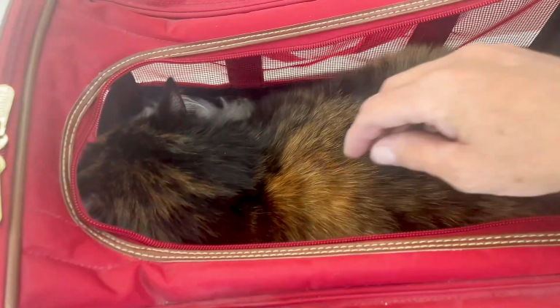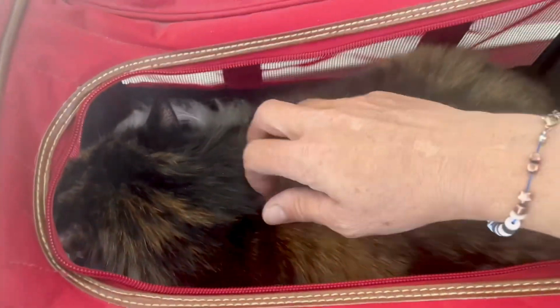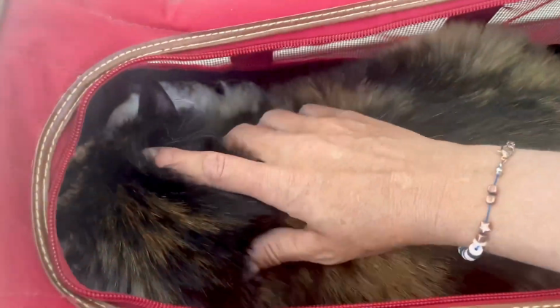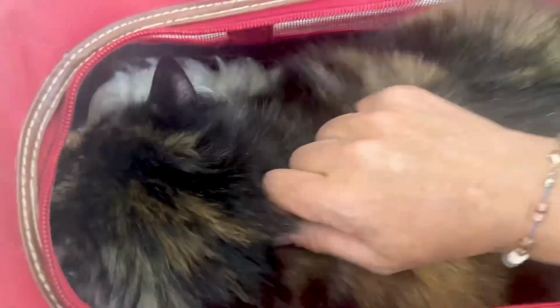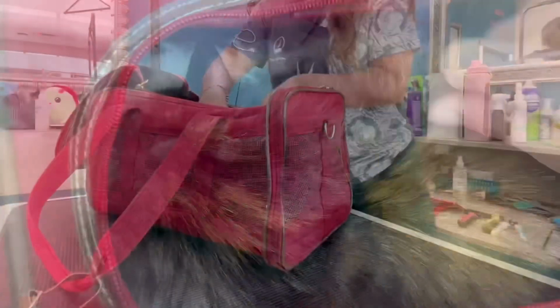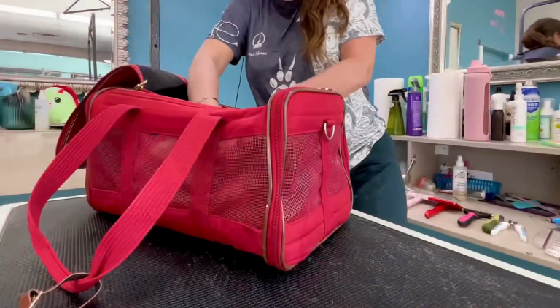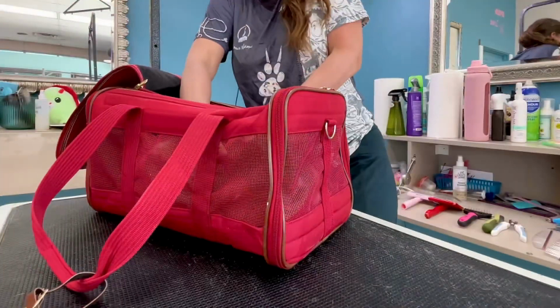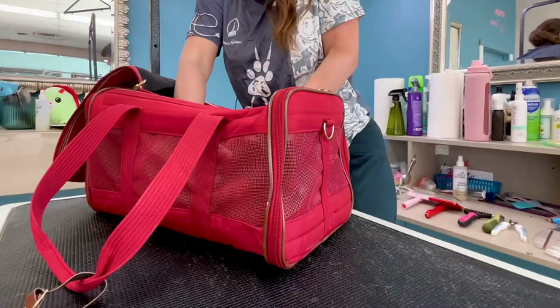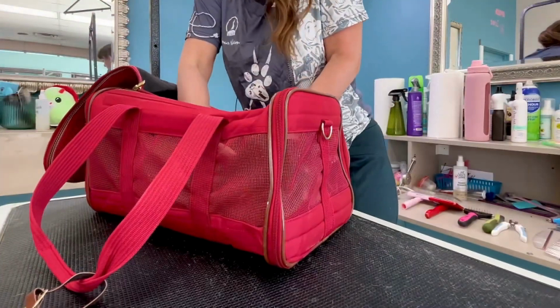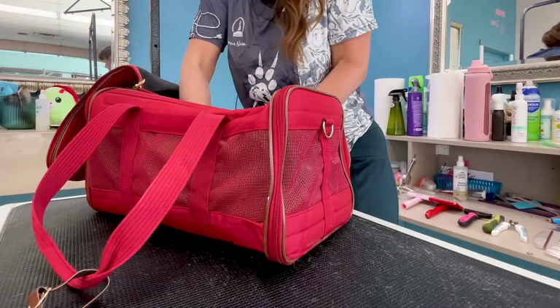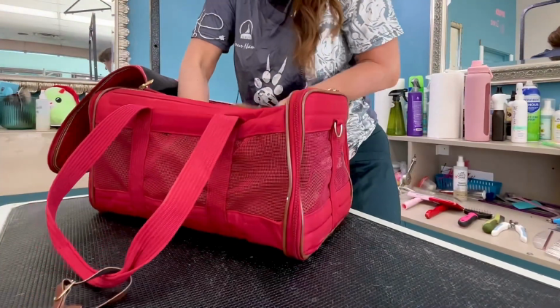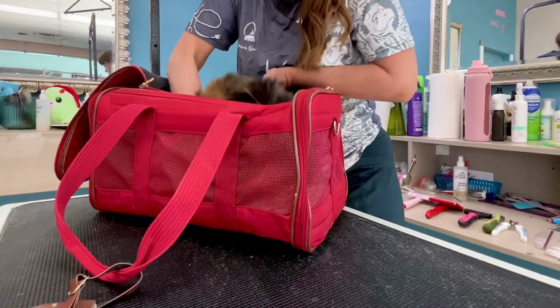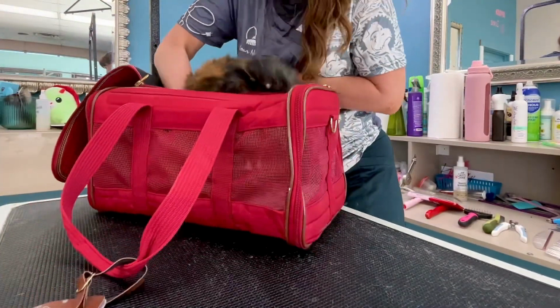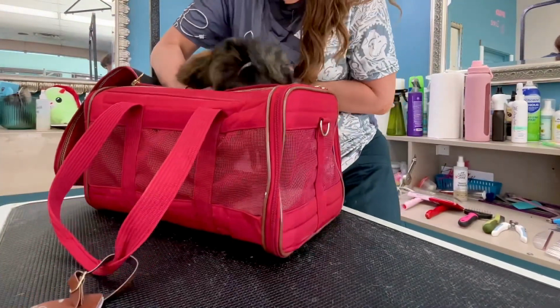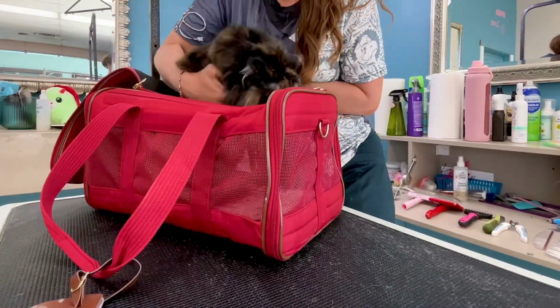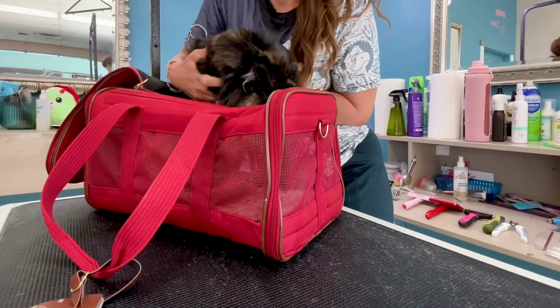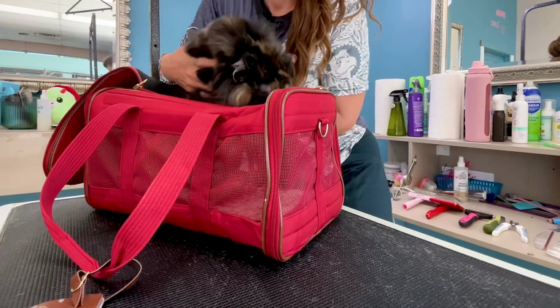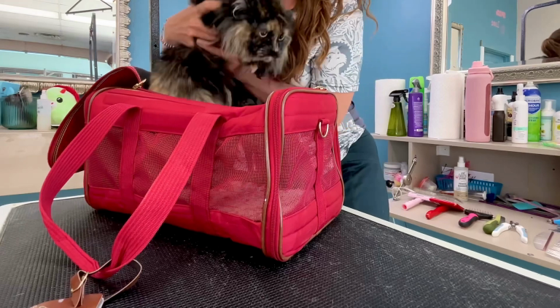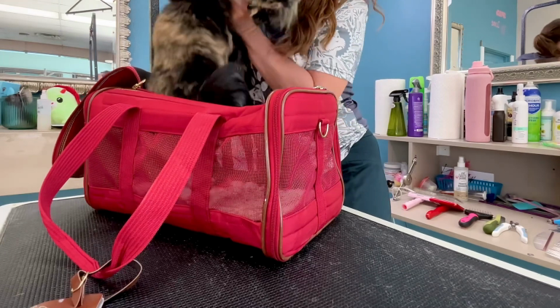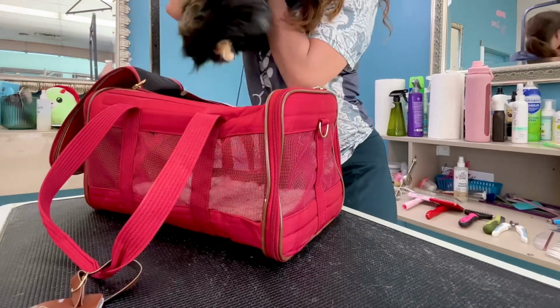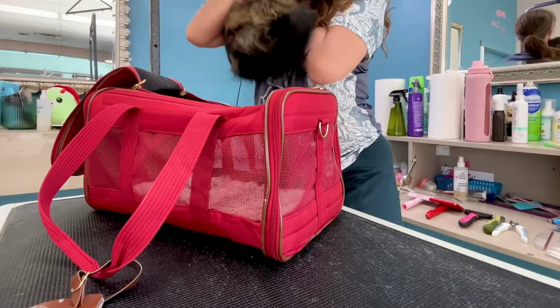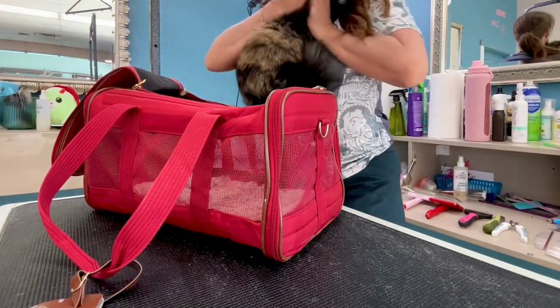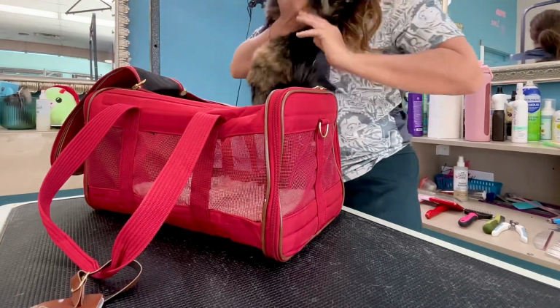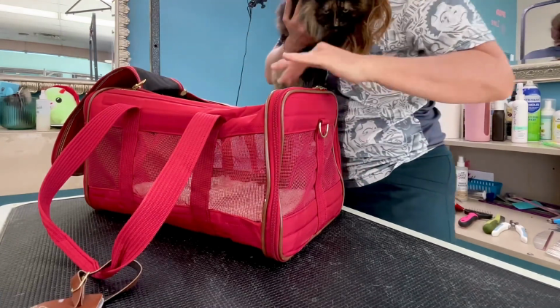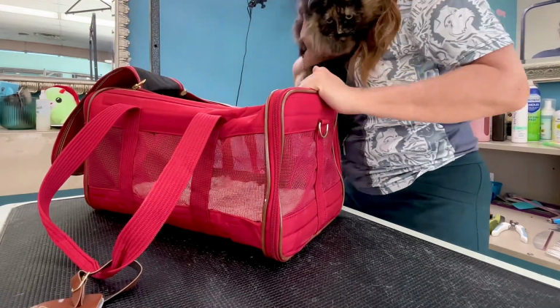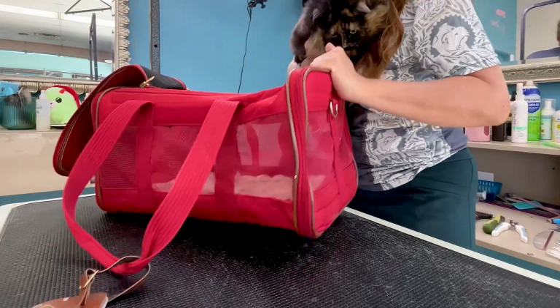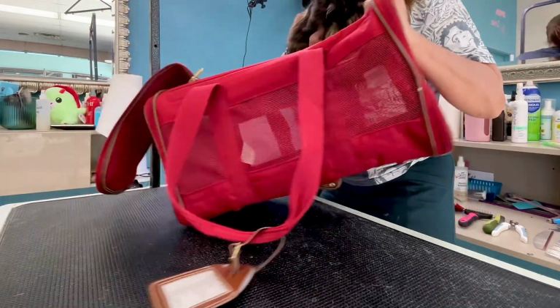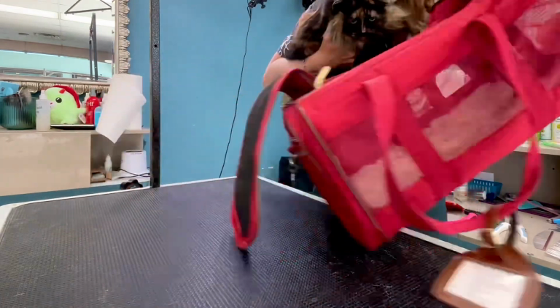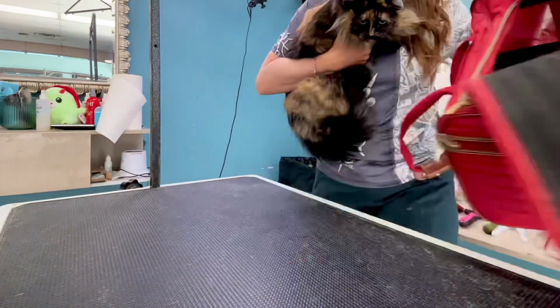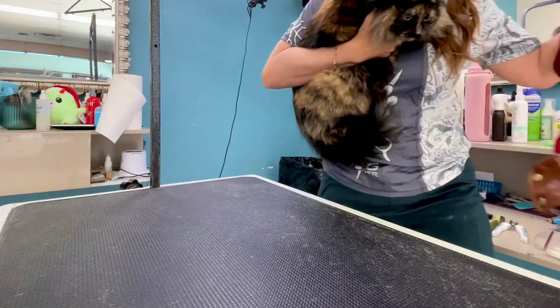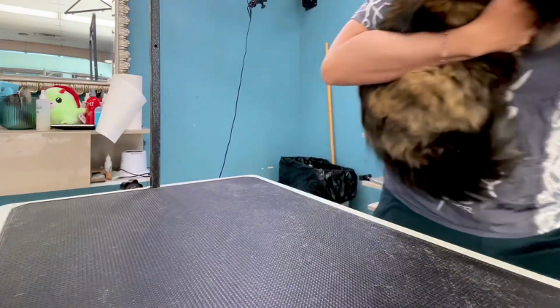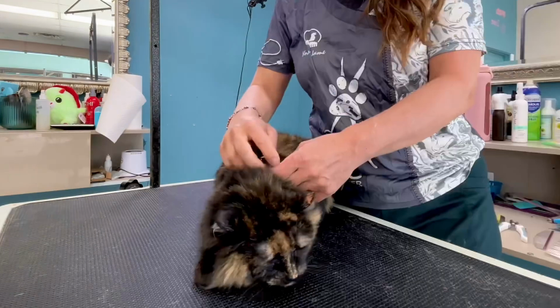Today I'm grooming Wednesday. She's in a previous video where she's getting a bath, brush, and her nails done, and today we are doing the same.